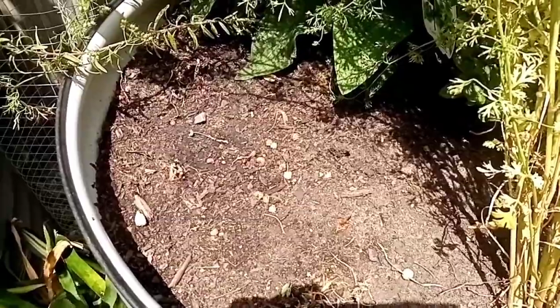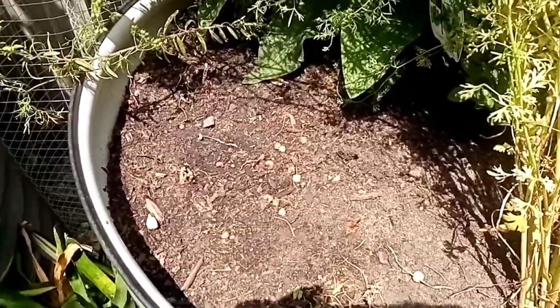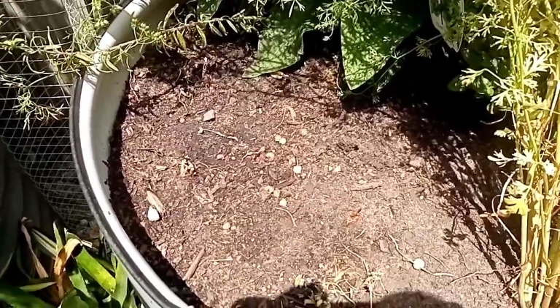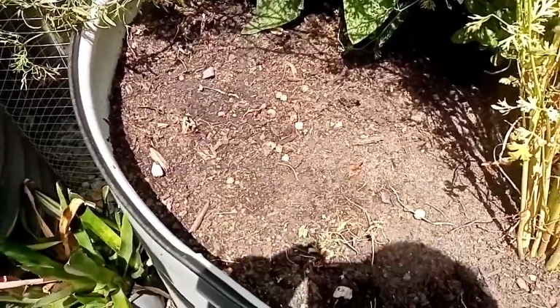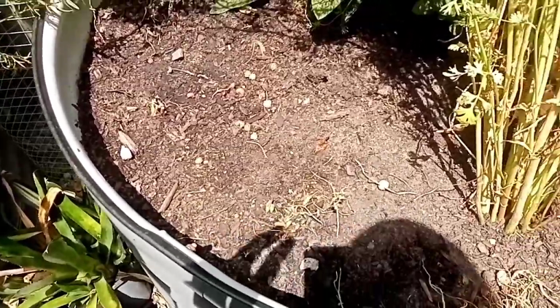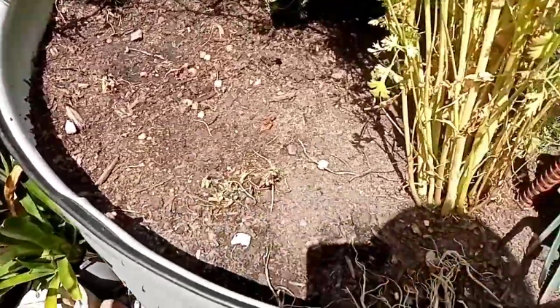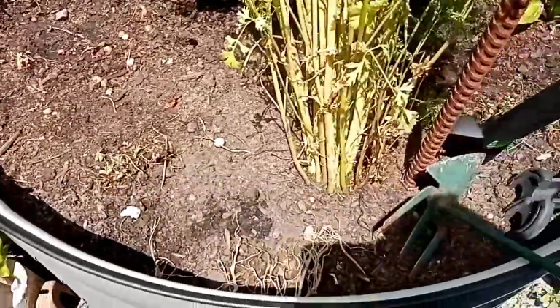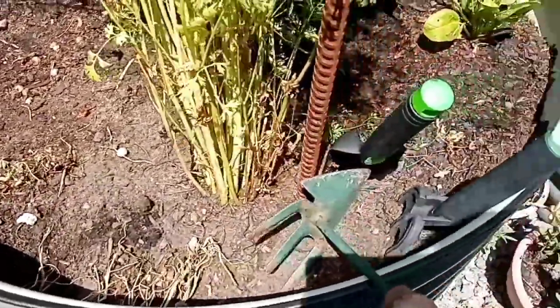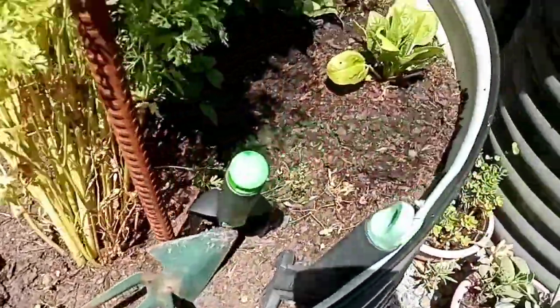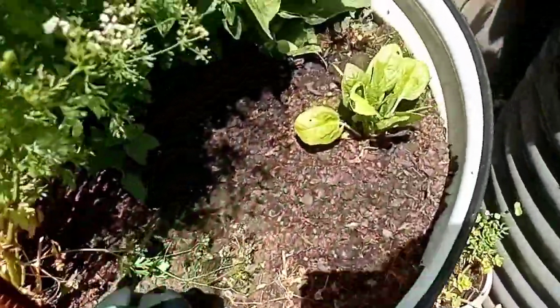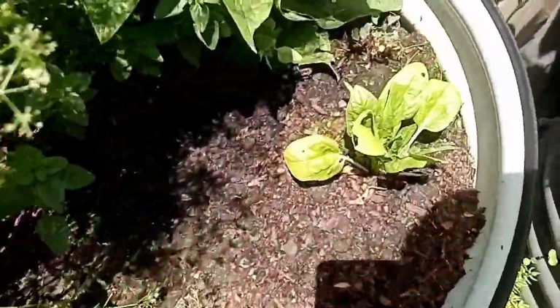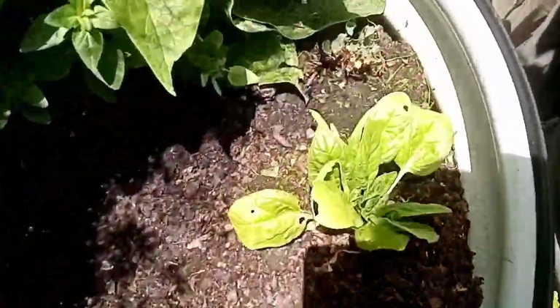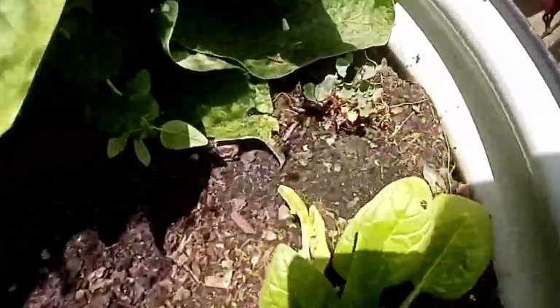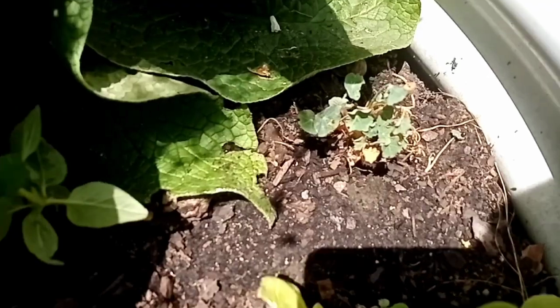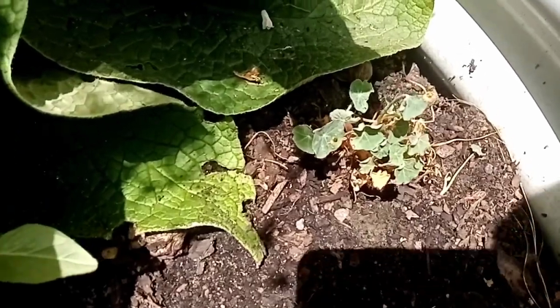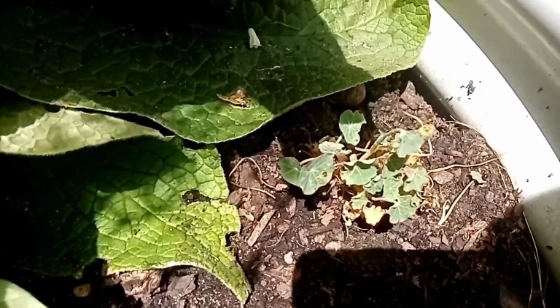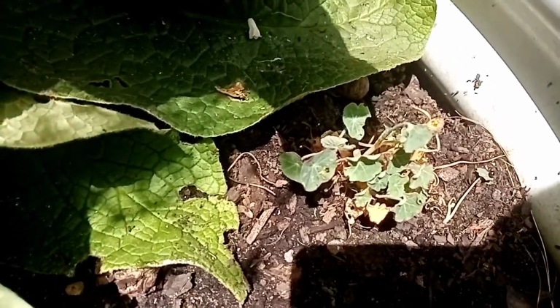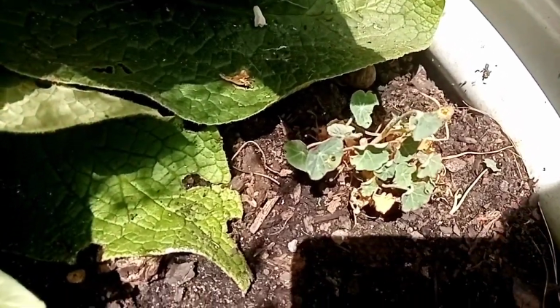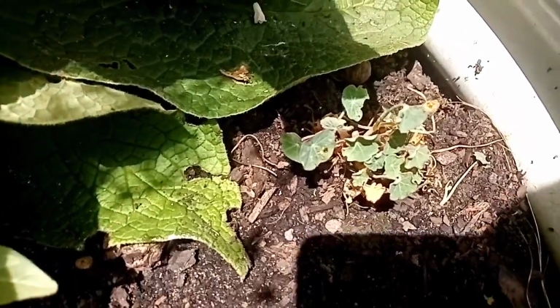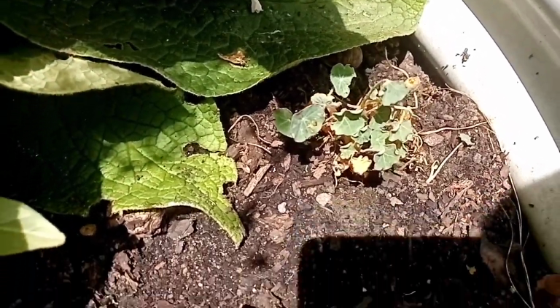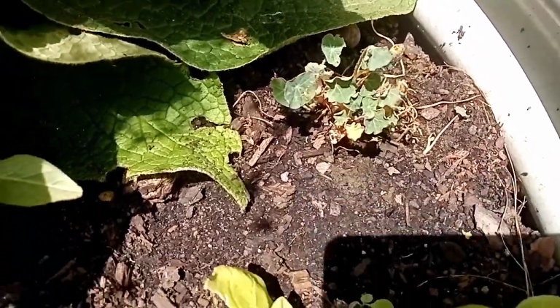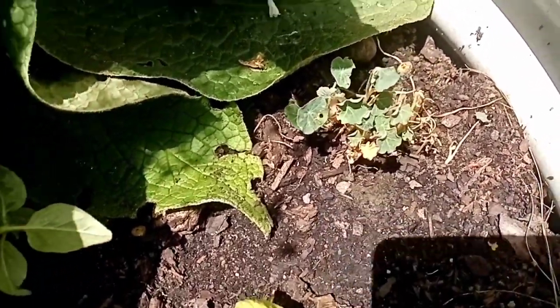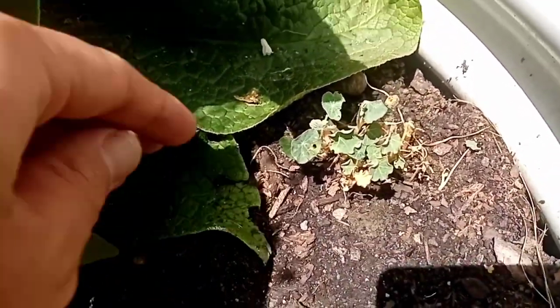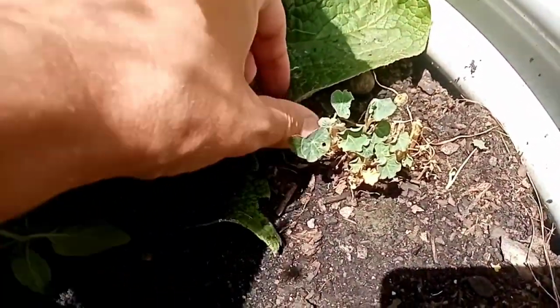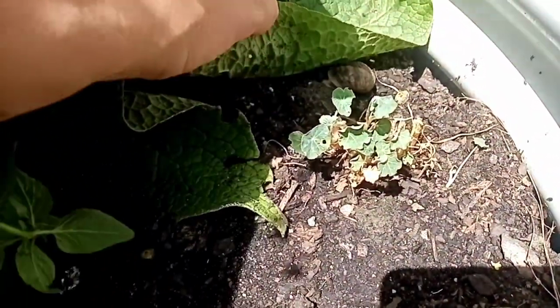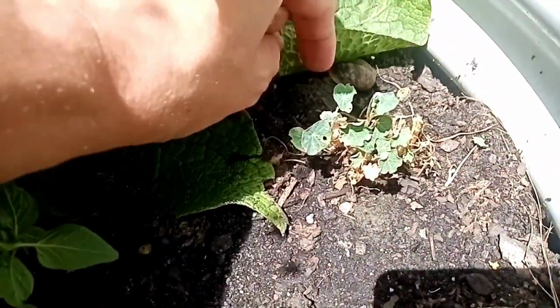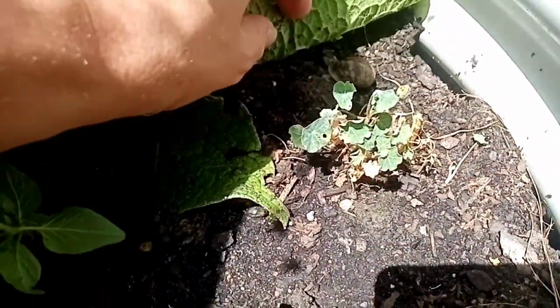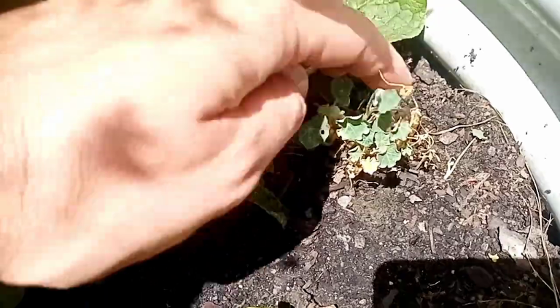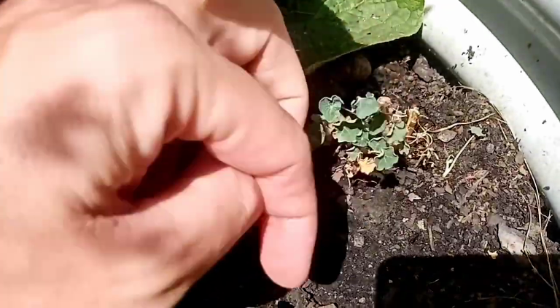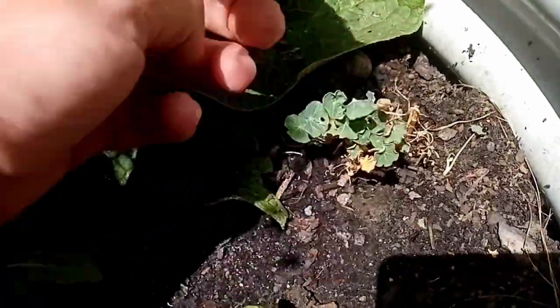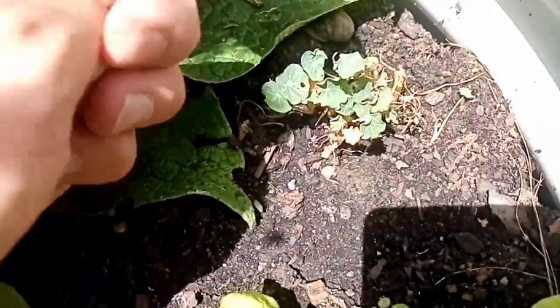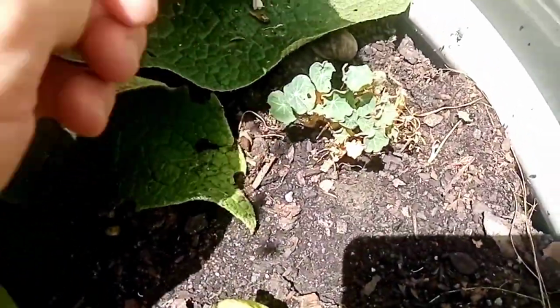So there you go — I've cut out the nasturtium plants. I have left one here next to the spinach, just gave it a good haircut. We'll see how that goes once it's surrounded by compost and mulch. It might take off again — see how it goes.